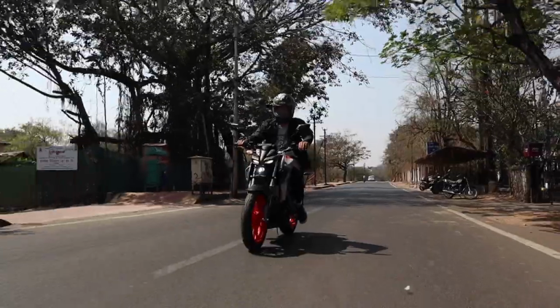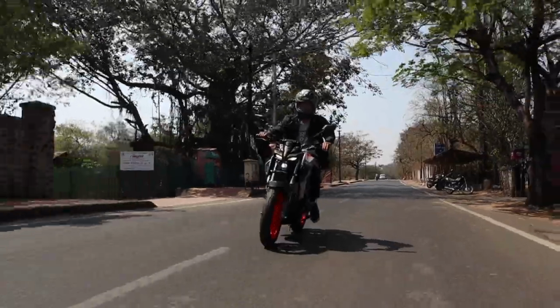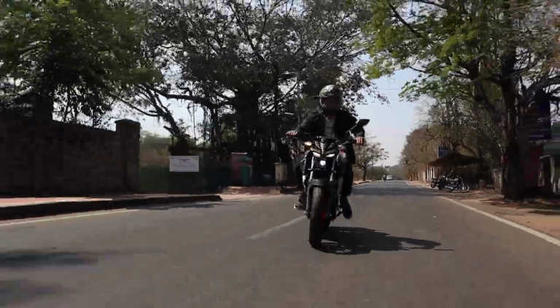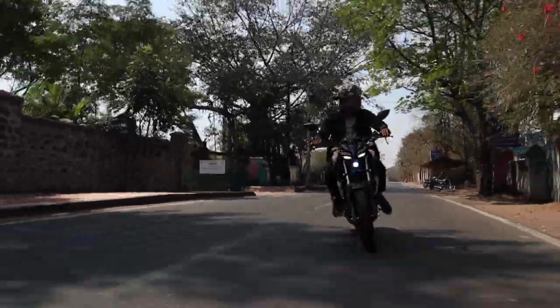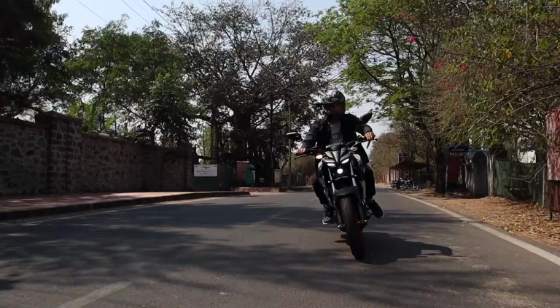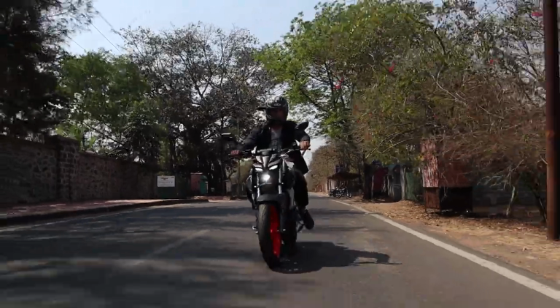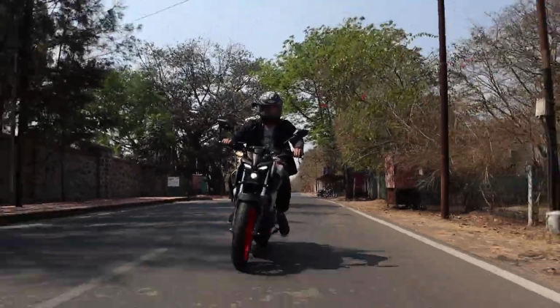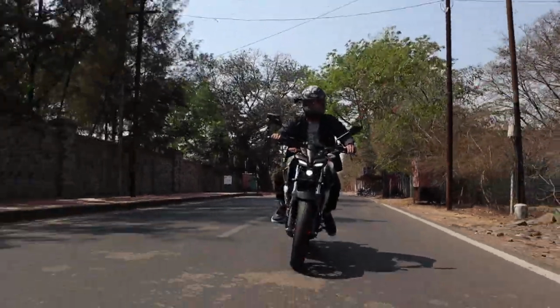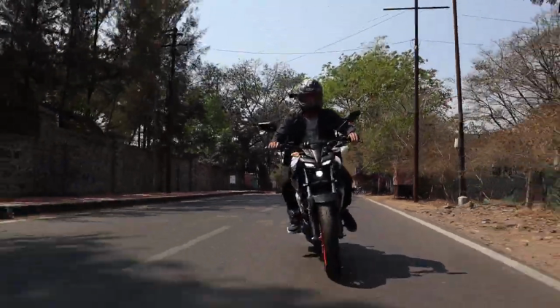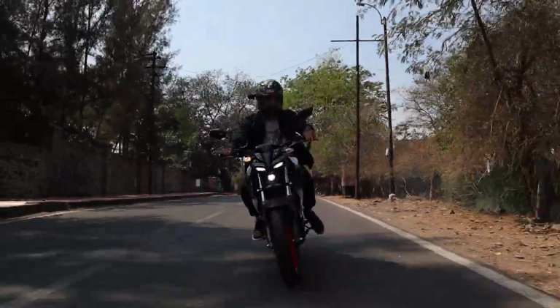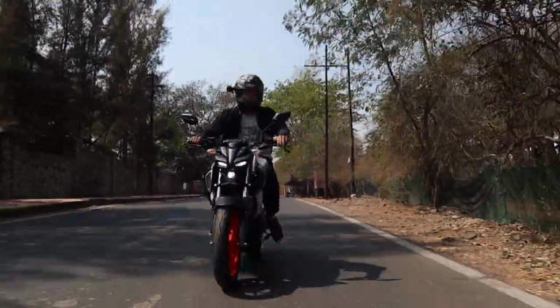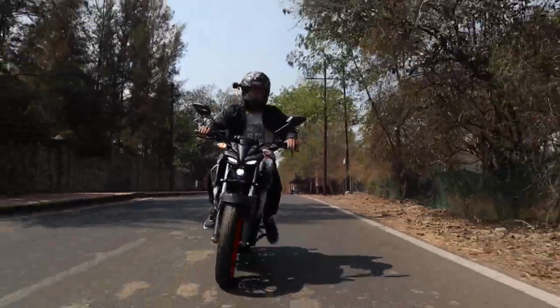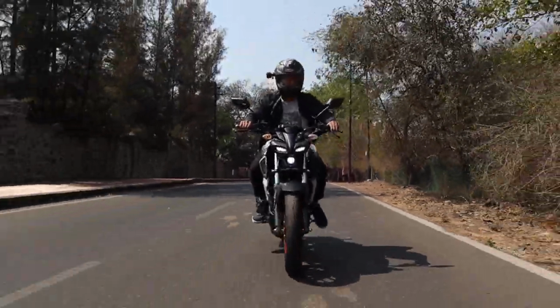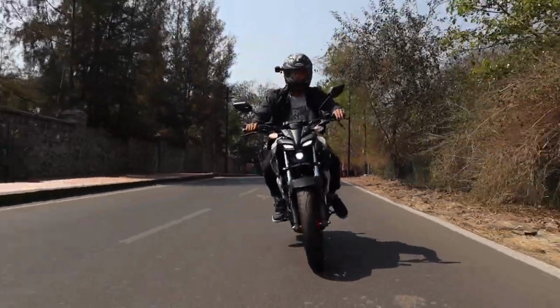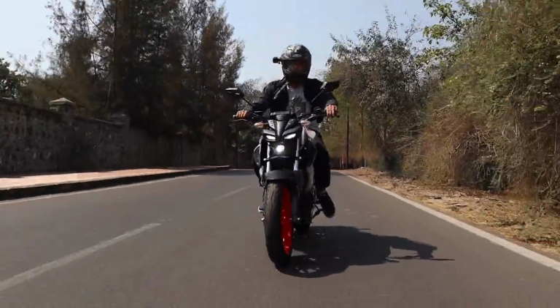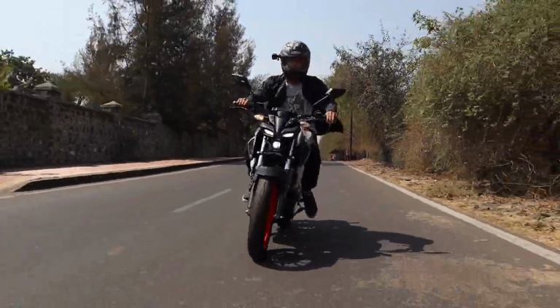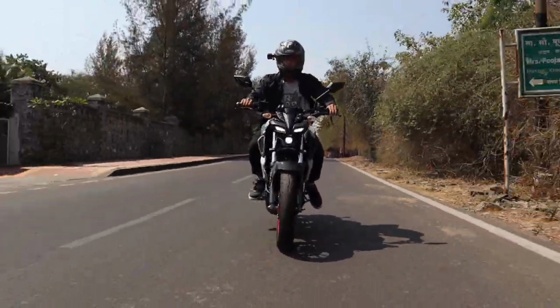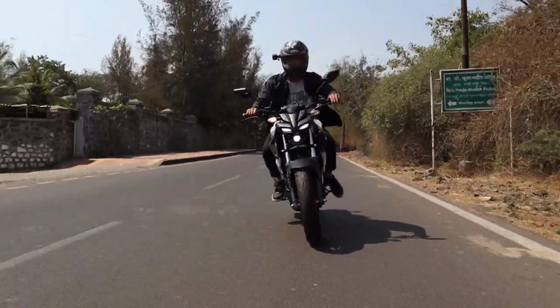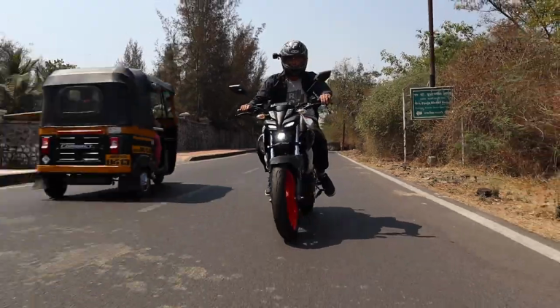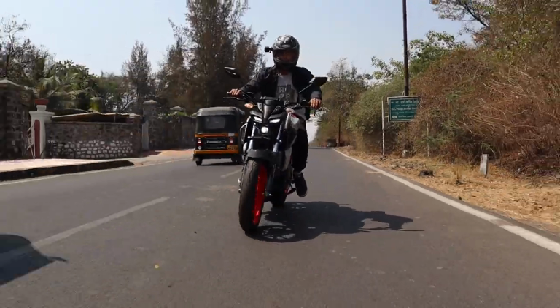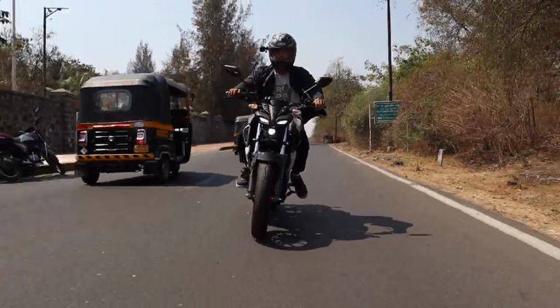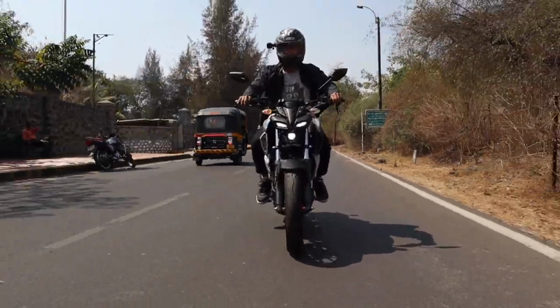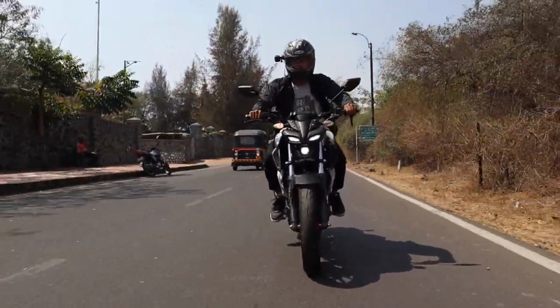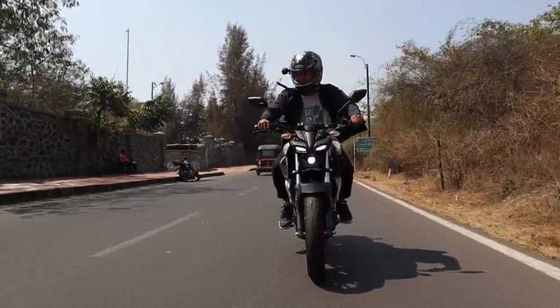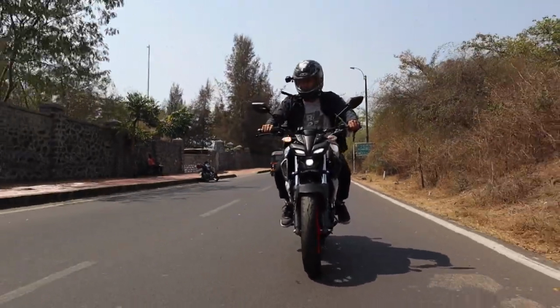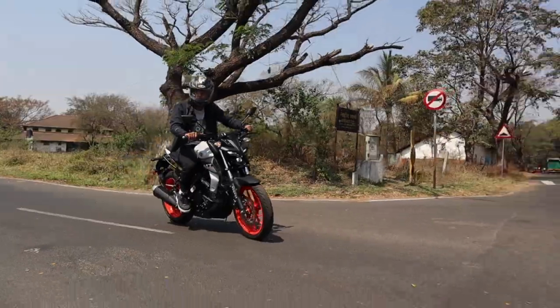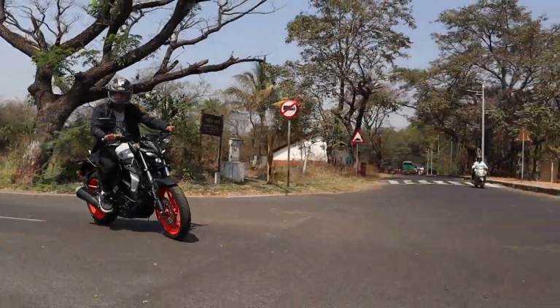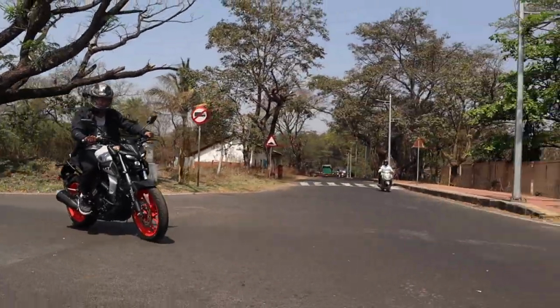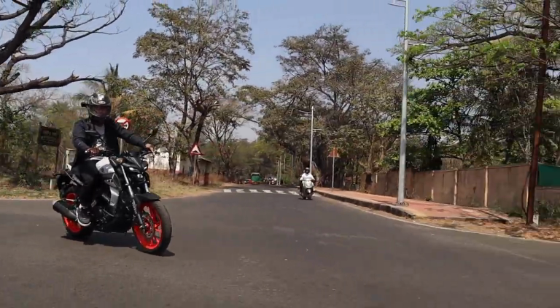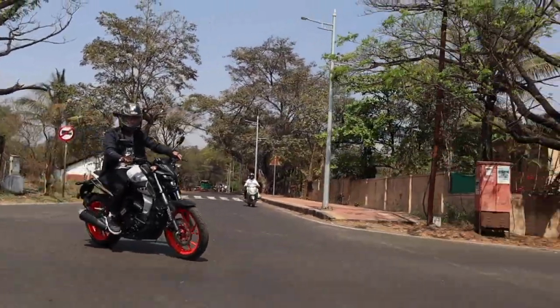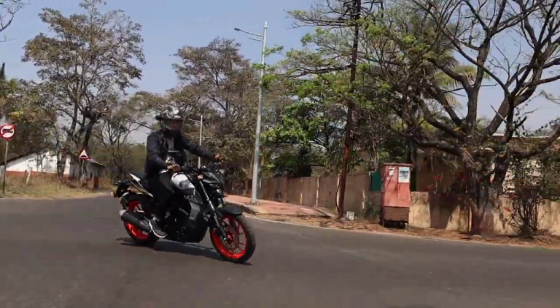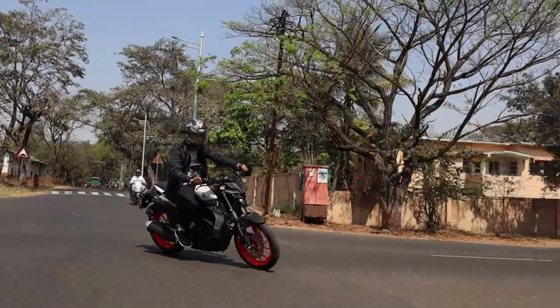The delta box frame gives the MT15 a super planted feel. This is also partly due to the confidence it puts out because of the comfortable riding position and just the sheer amount of flickability that the bike has.